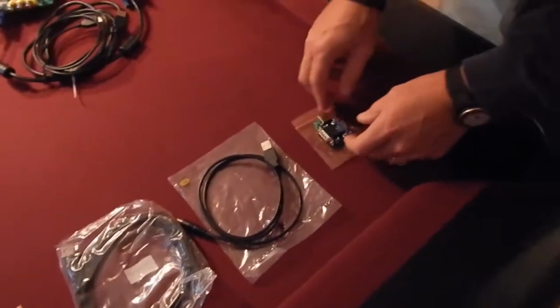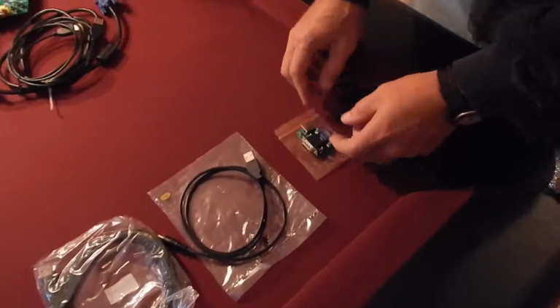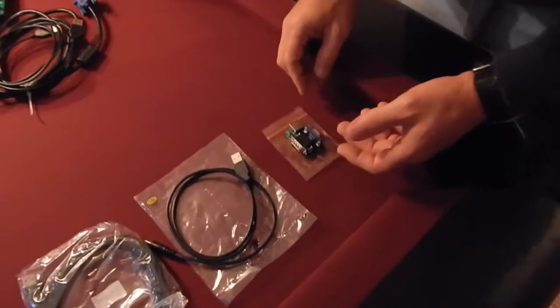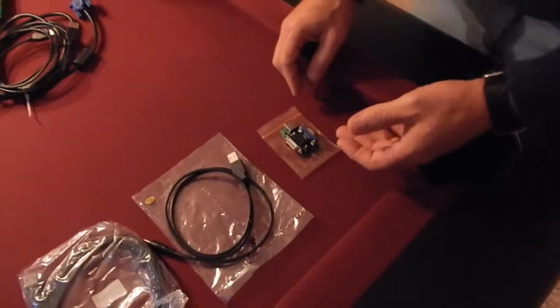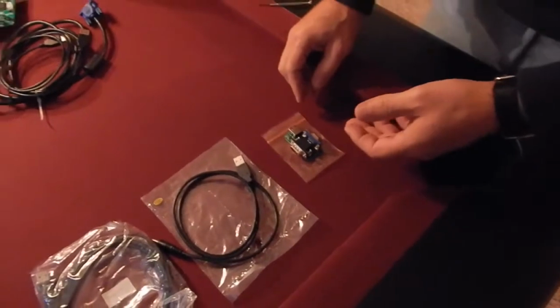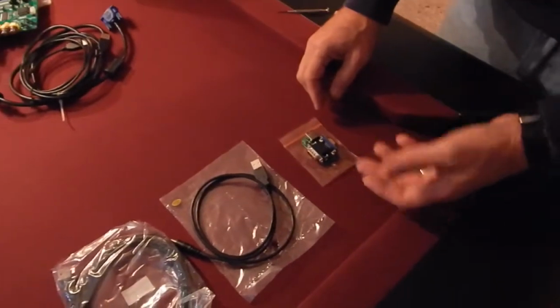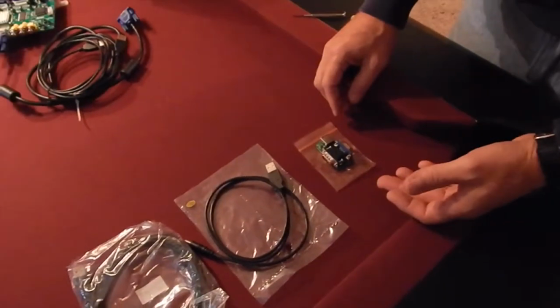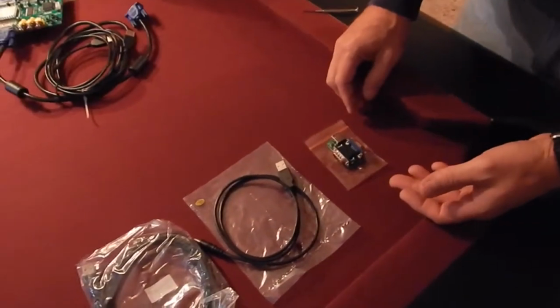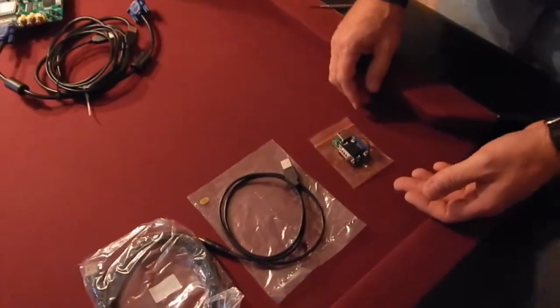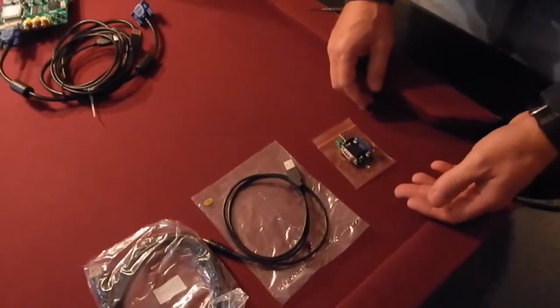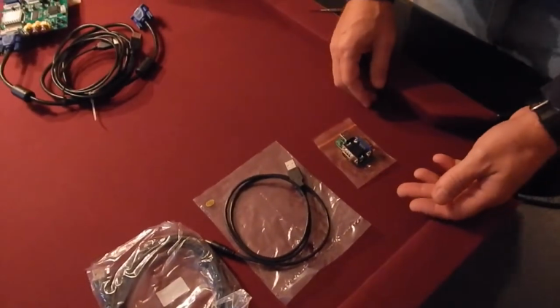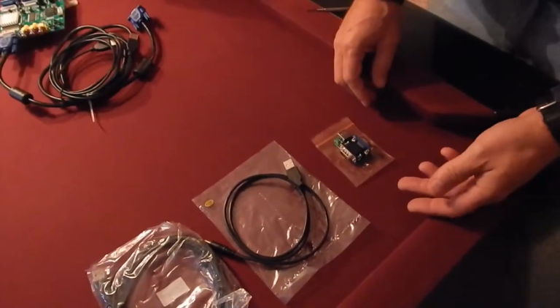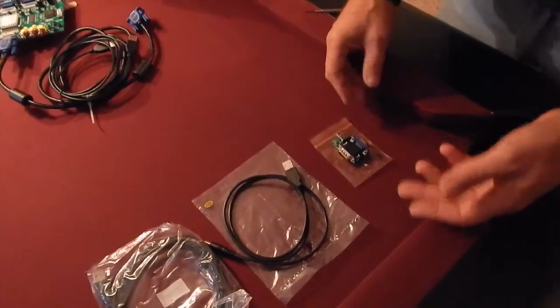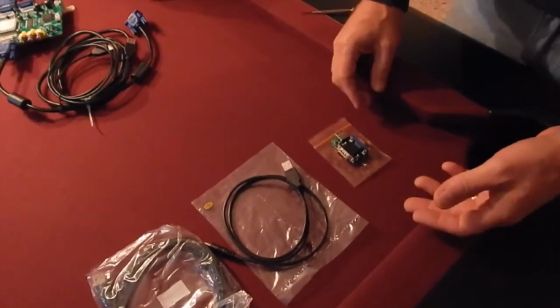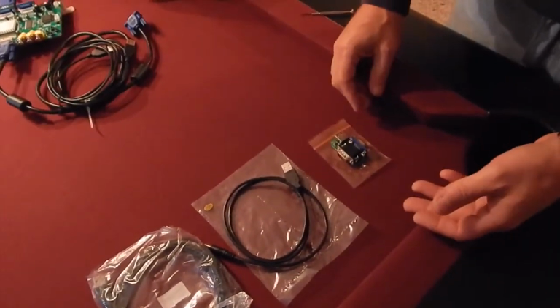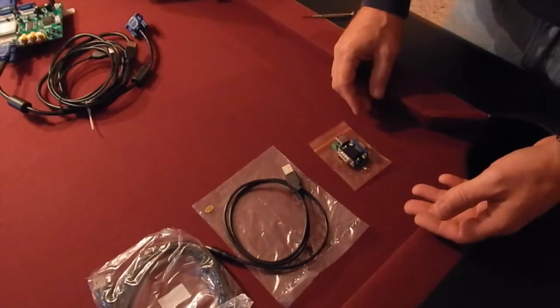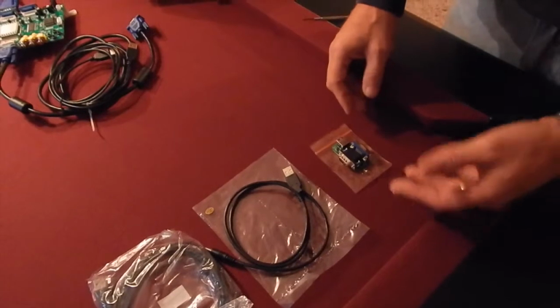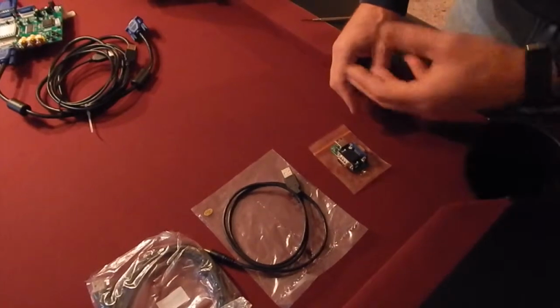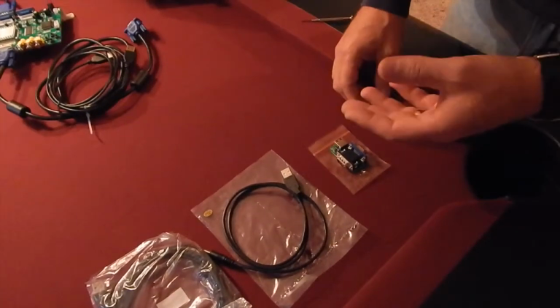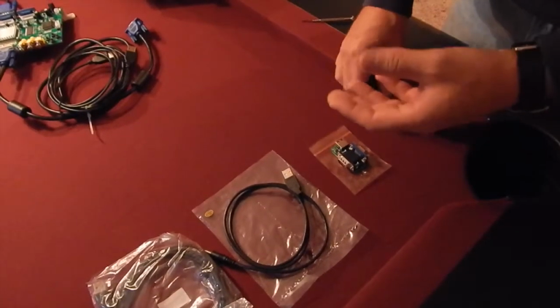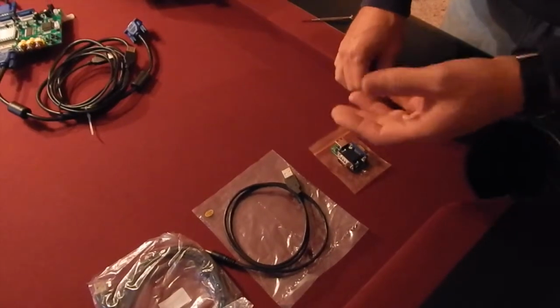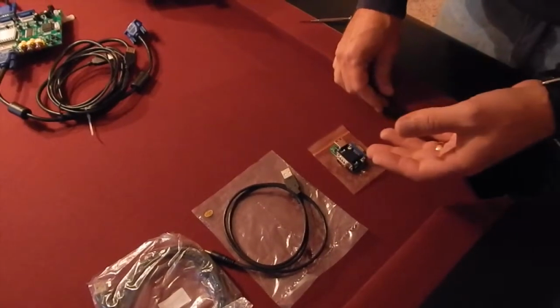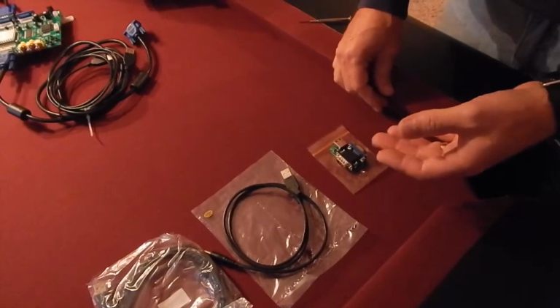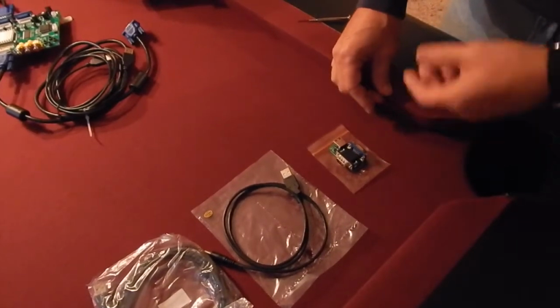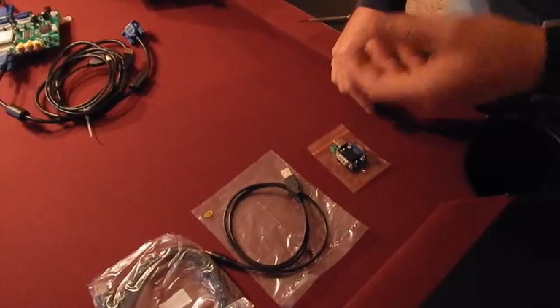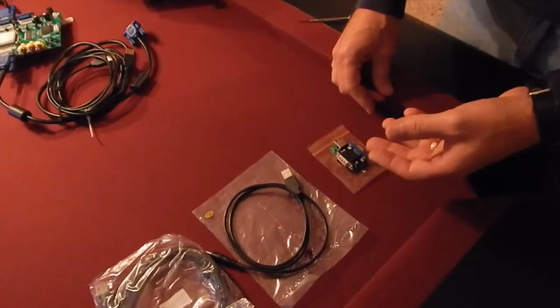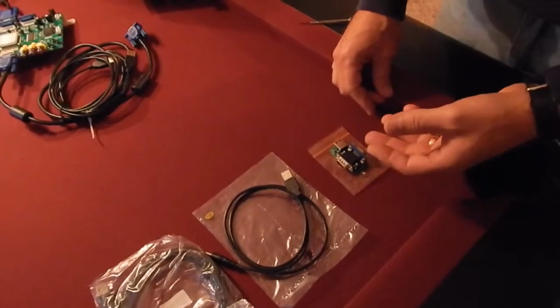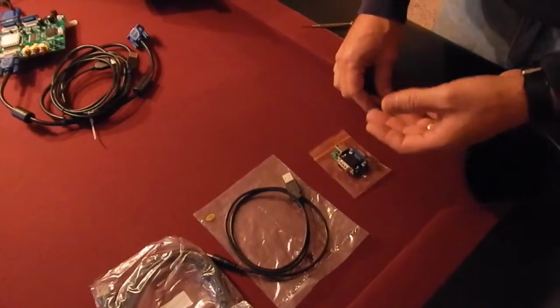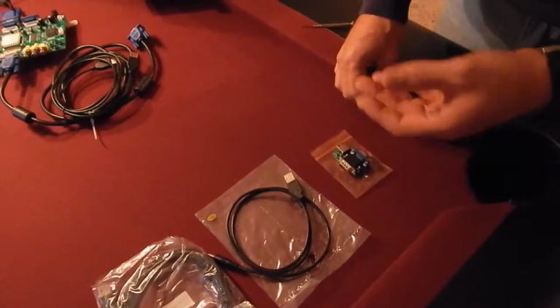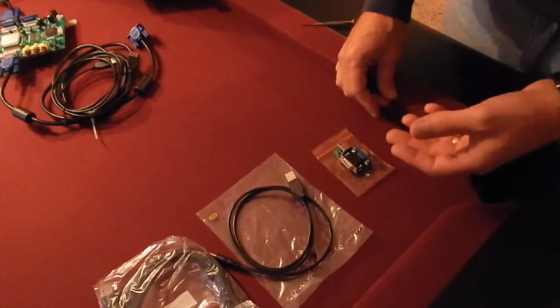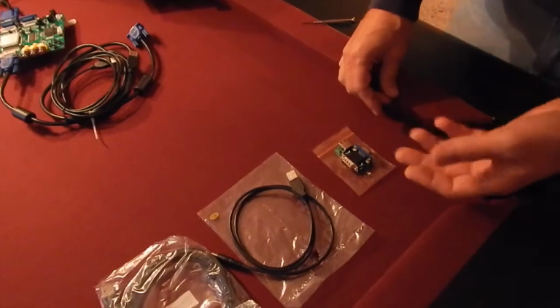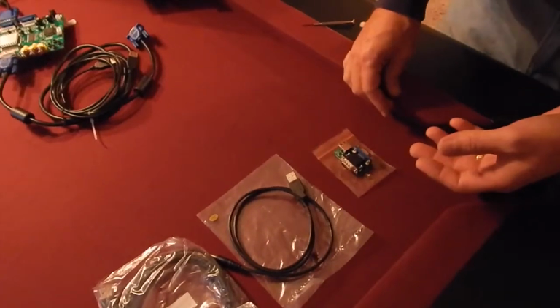Now I want to show you a little bit of the technical details on how to install this. I want you to notice that you won't see a soldering iron, you won't see any crimpers. We're just going to use a screwdriver.